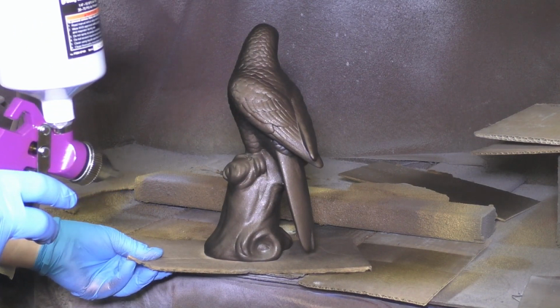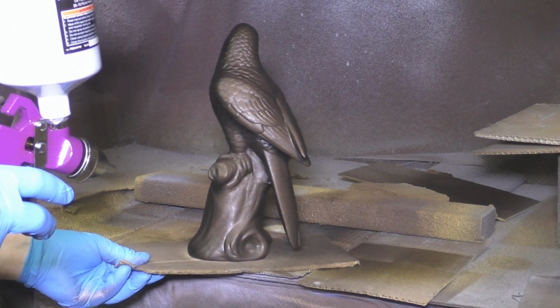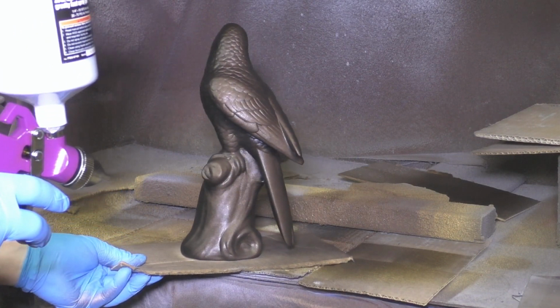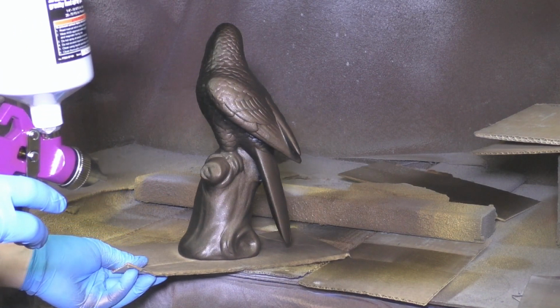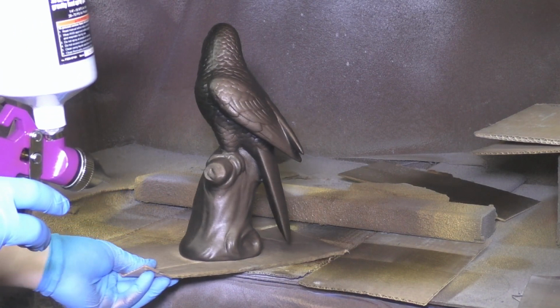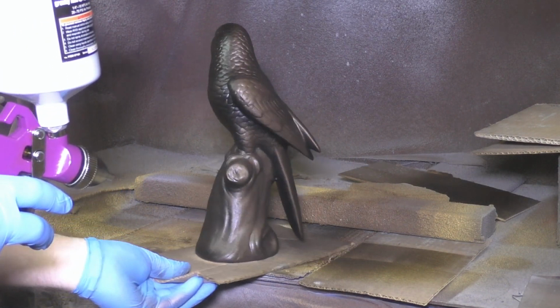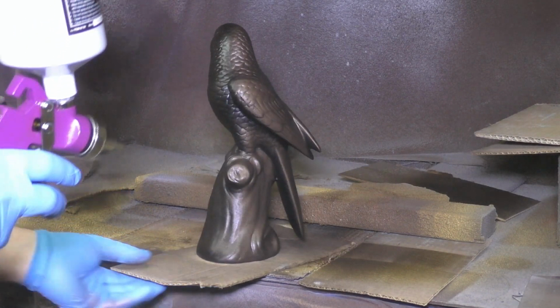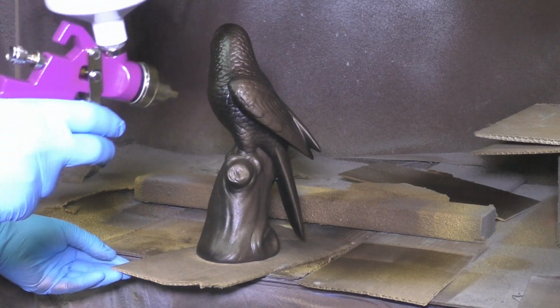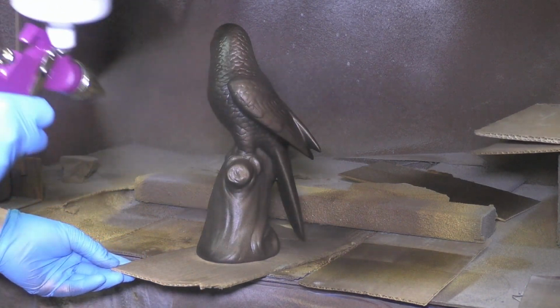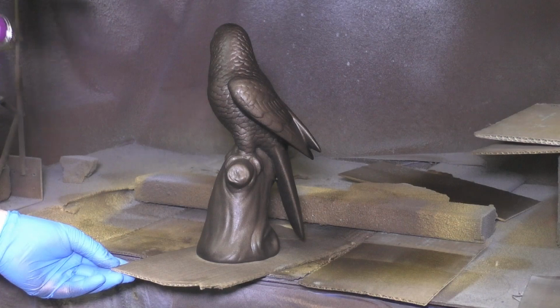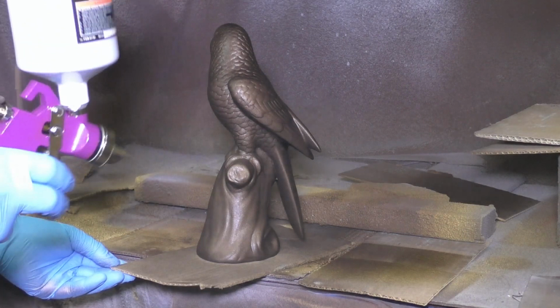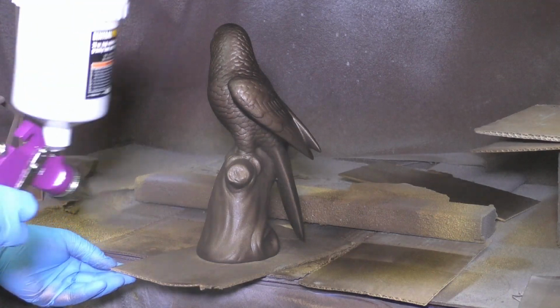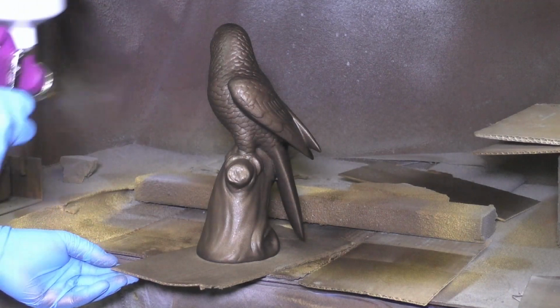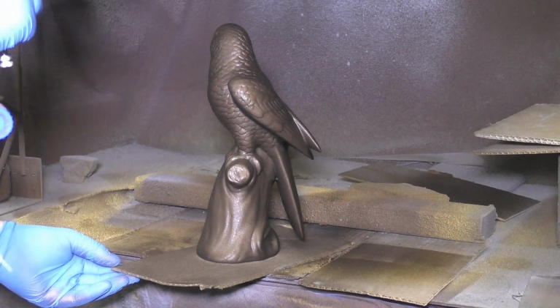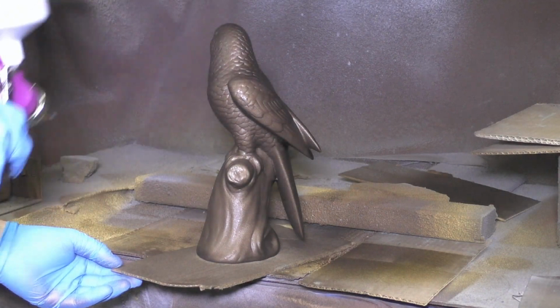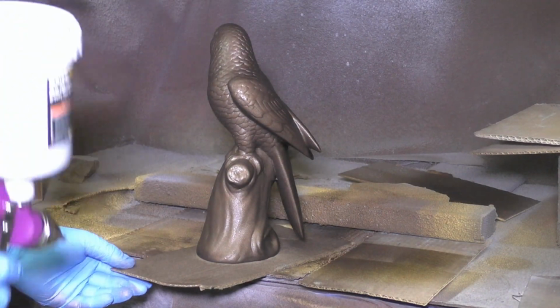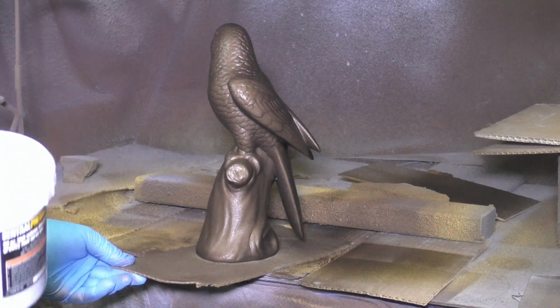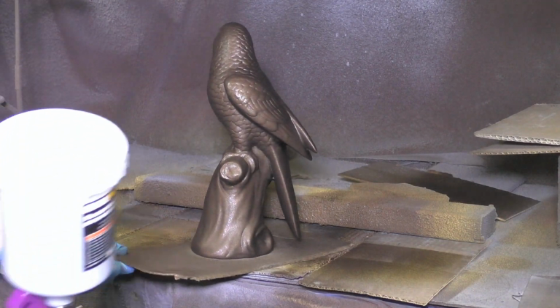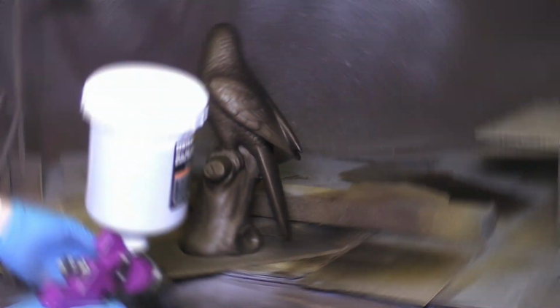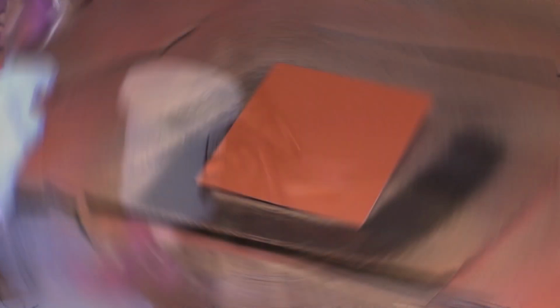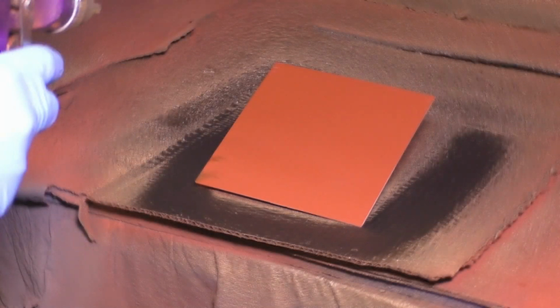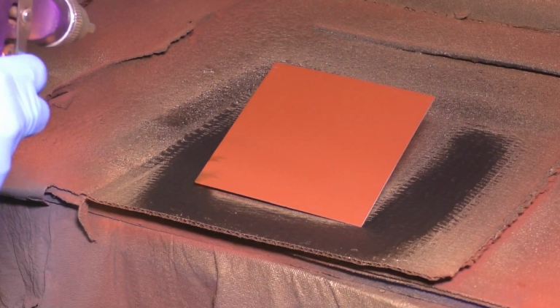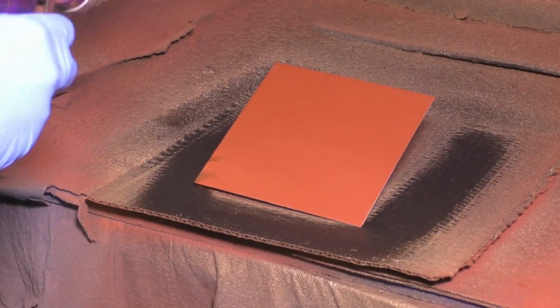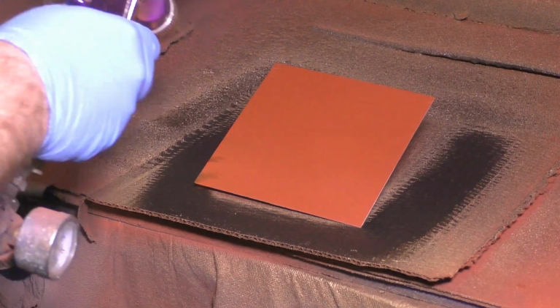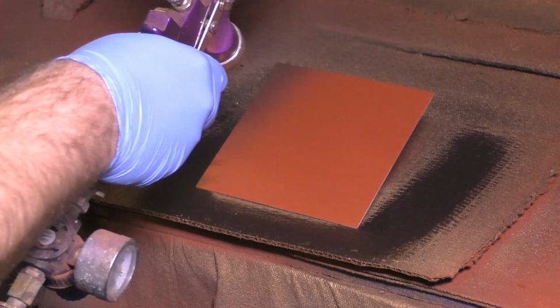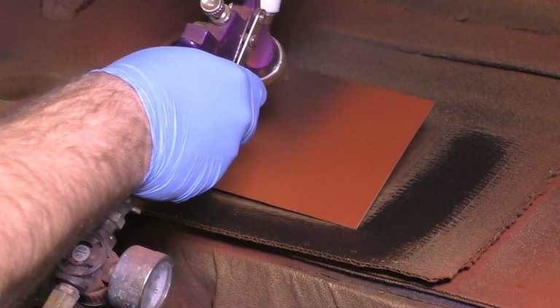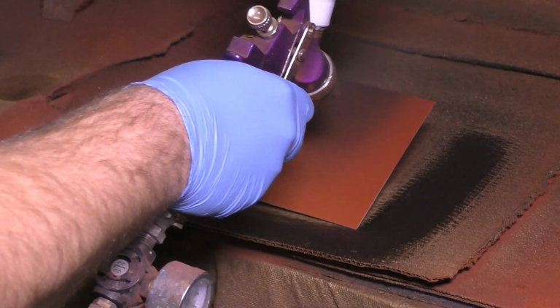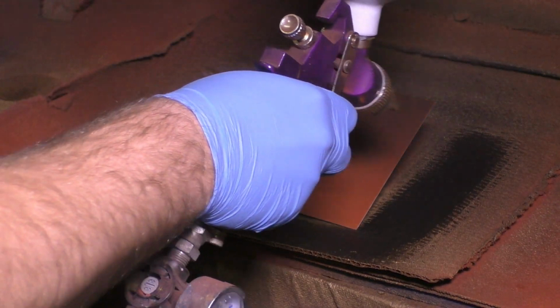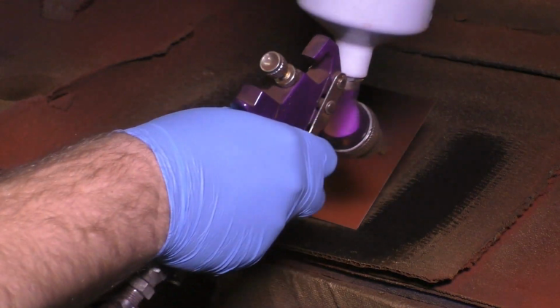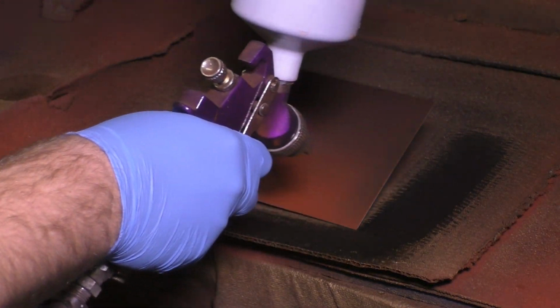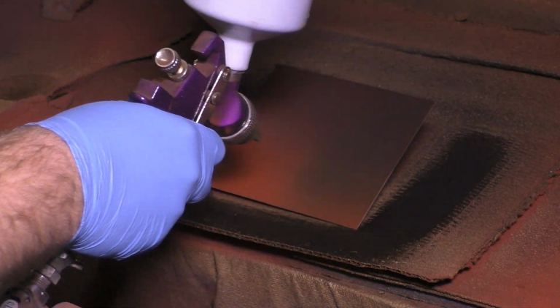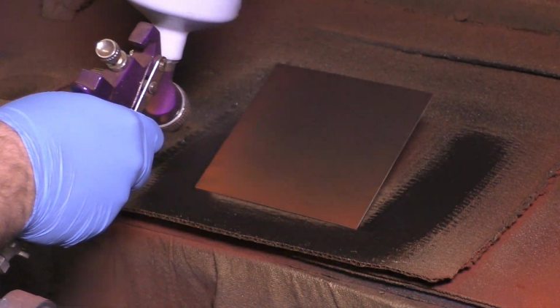When trying to spray something three-dimensional like this, typically what I try to do is do quick passes that overlap as little as possible. That way we can keep as much fine detail as we can.